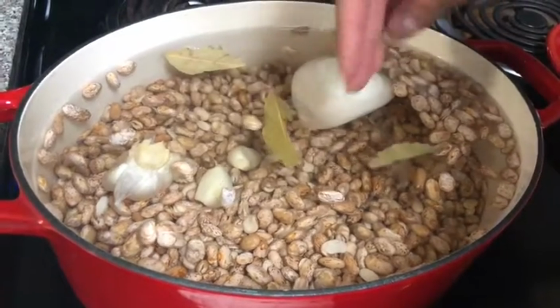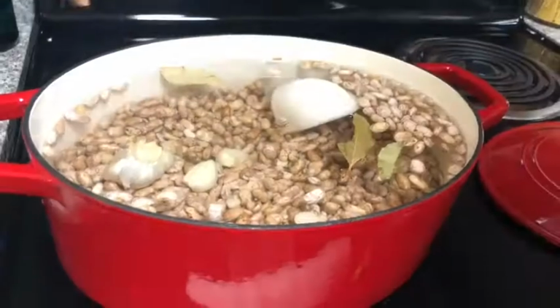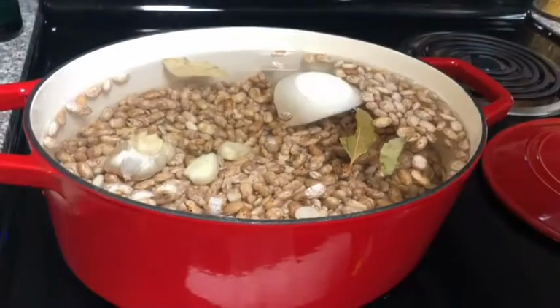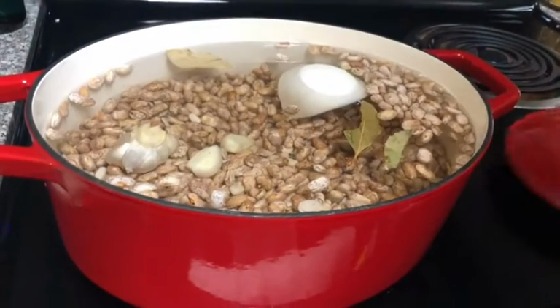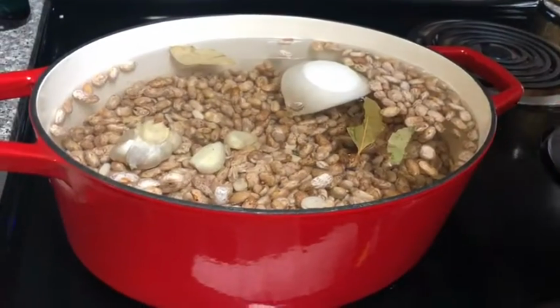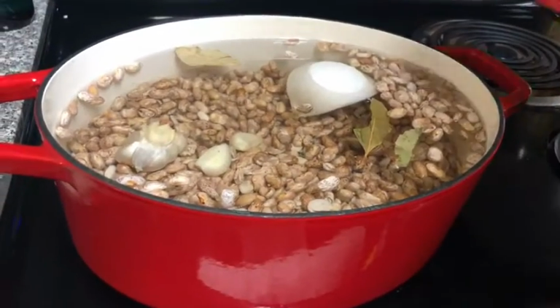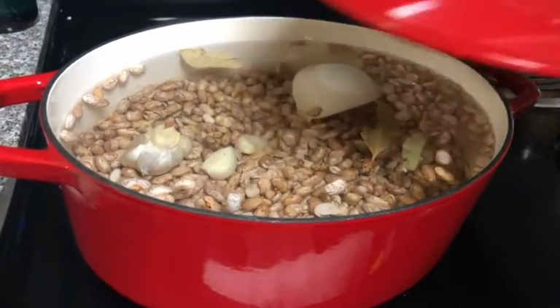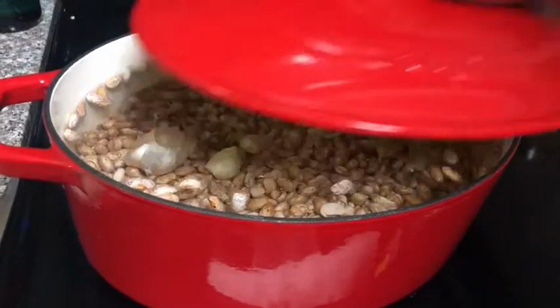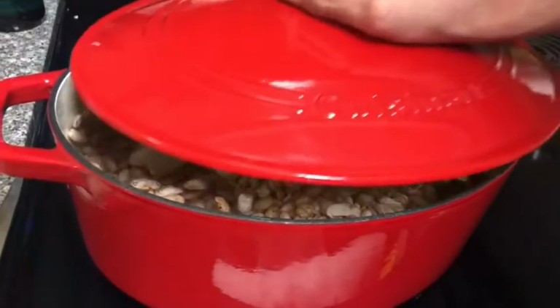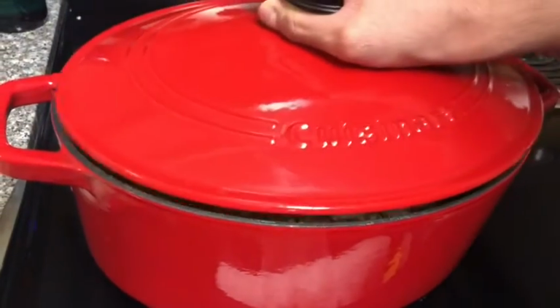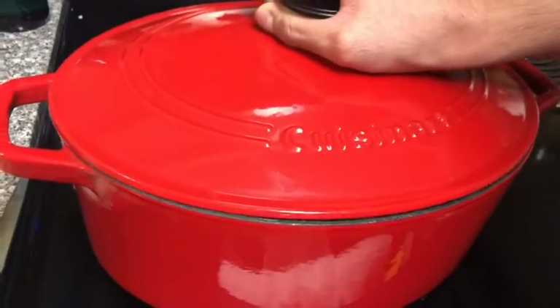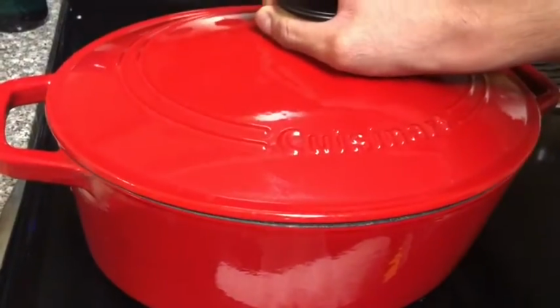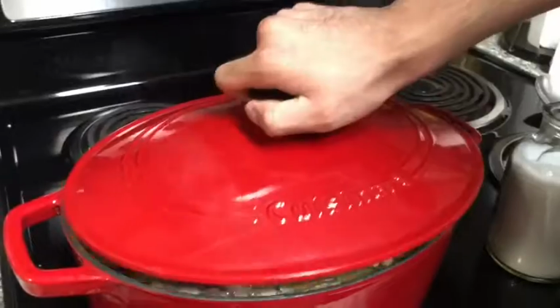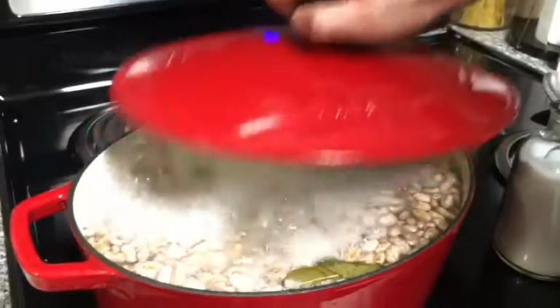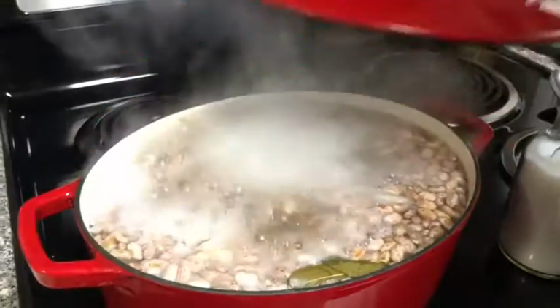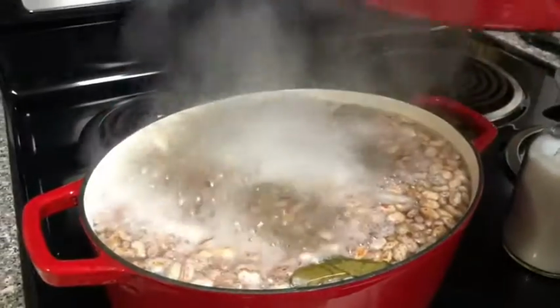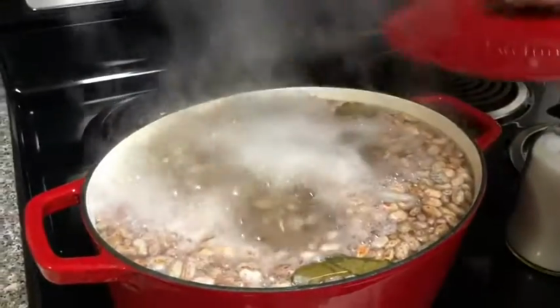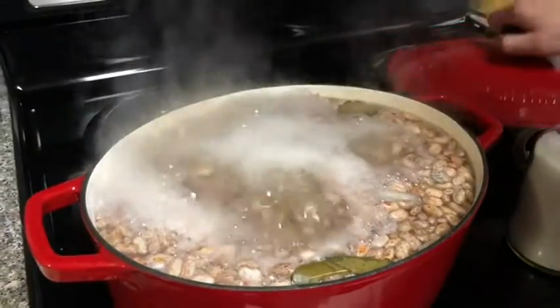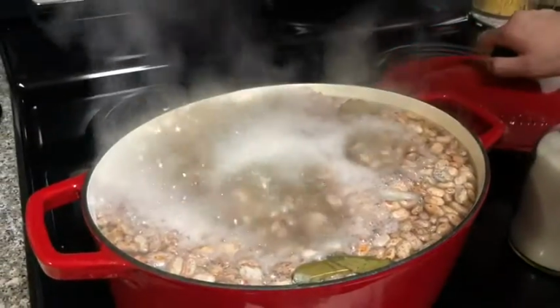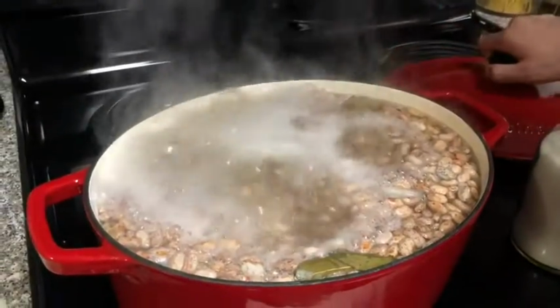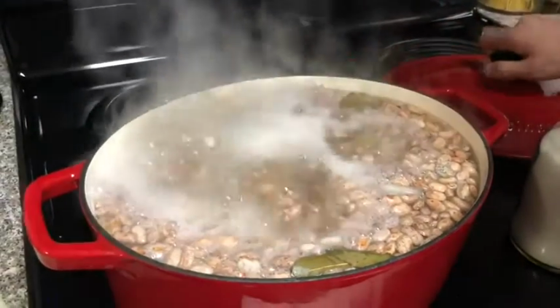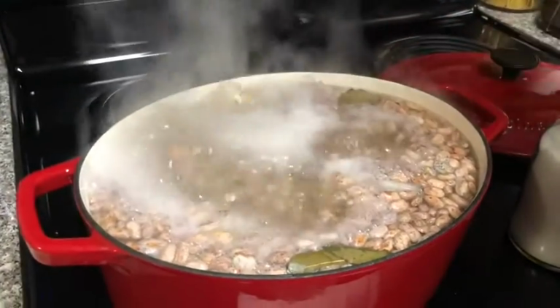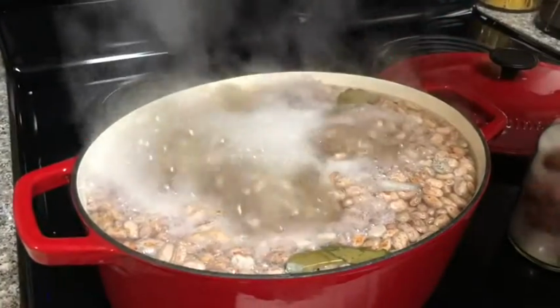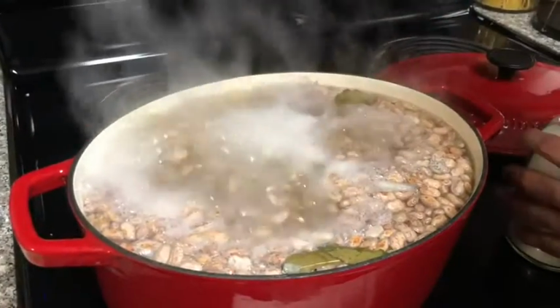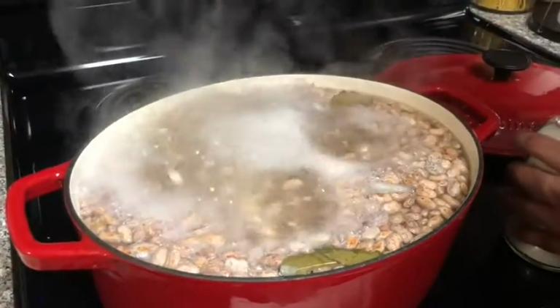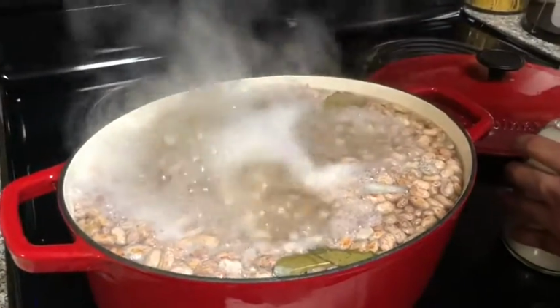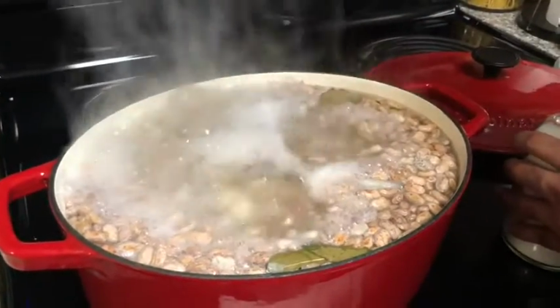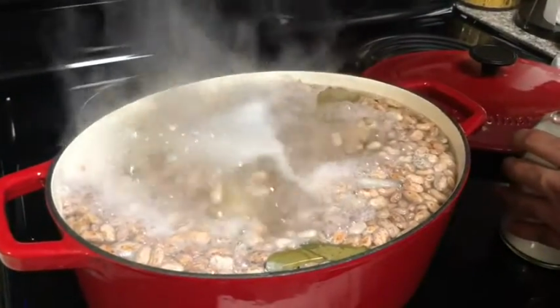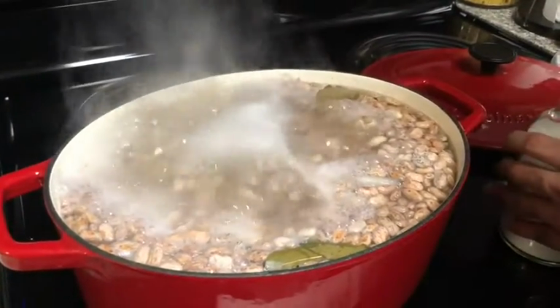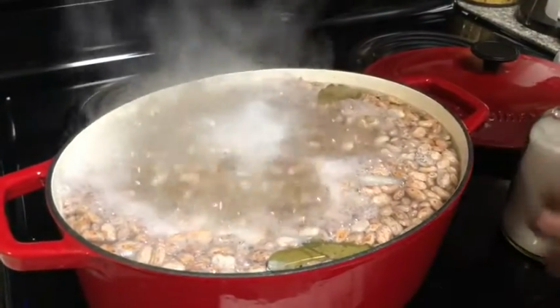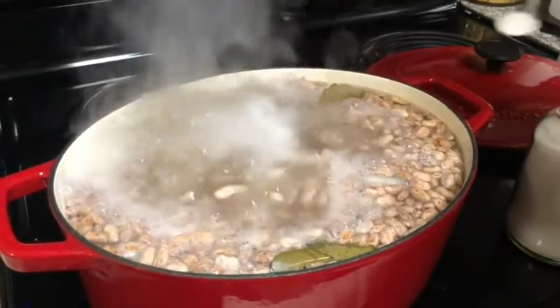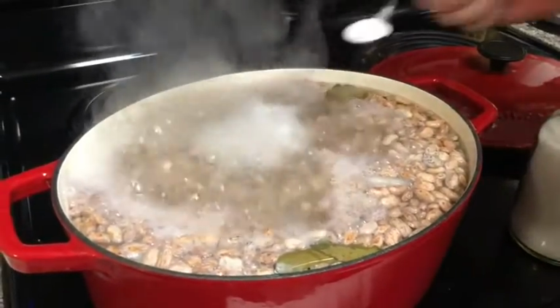I'm going to cover the pot and leave them boiling. After the beans start boiling, I'm going to add two teaspoons of sea salt.